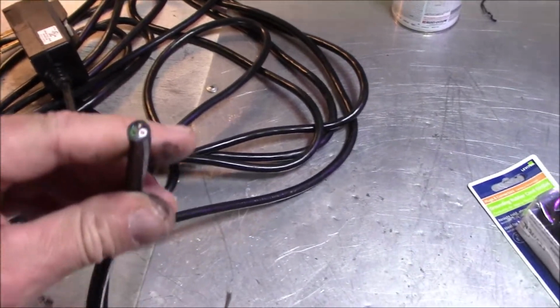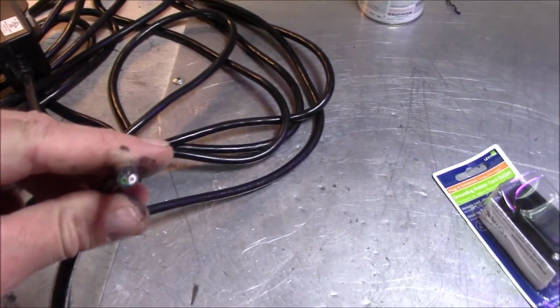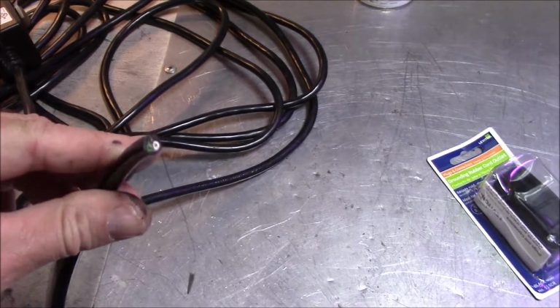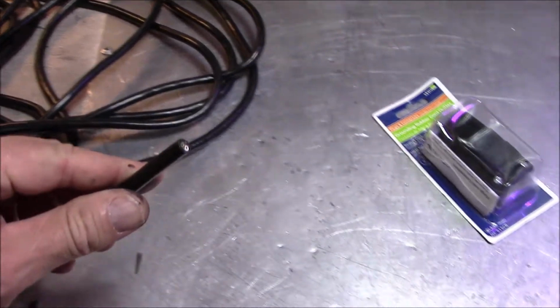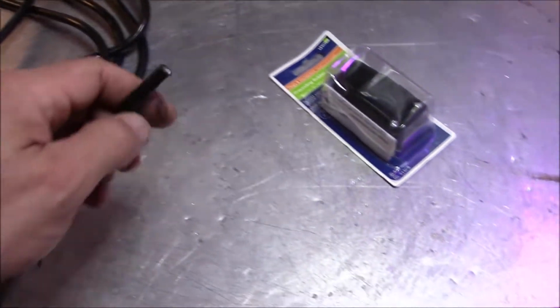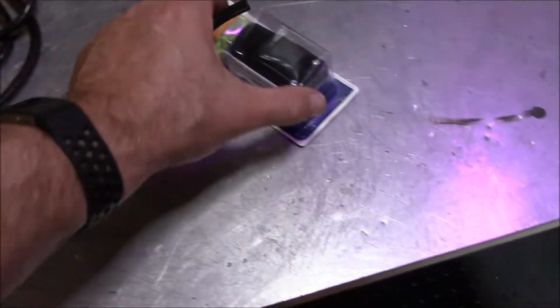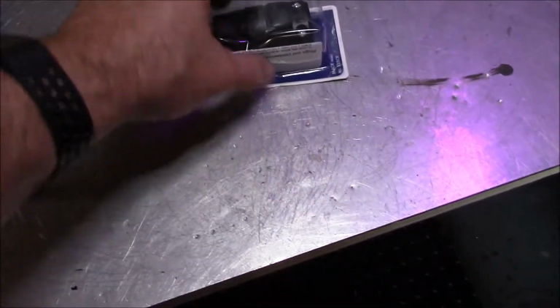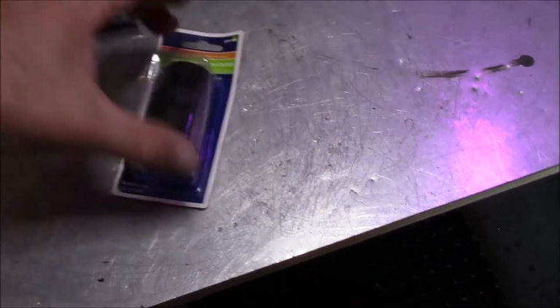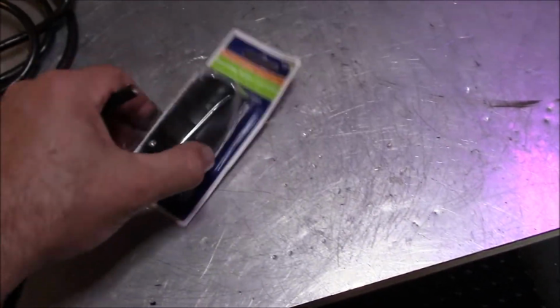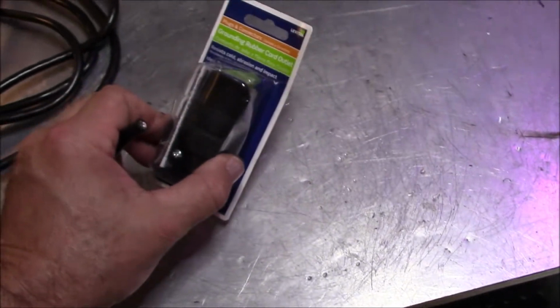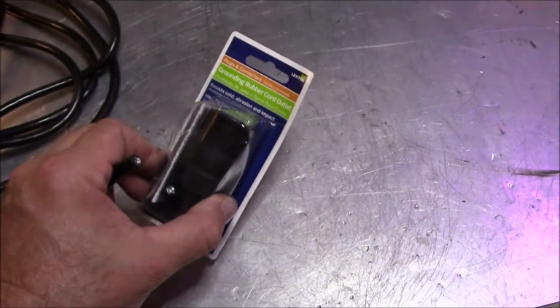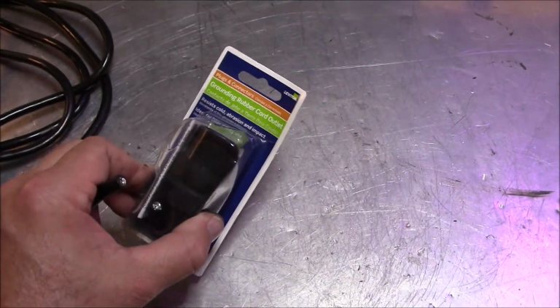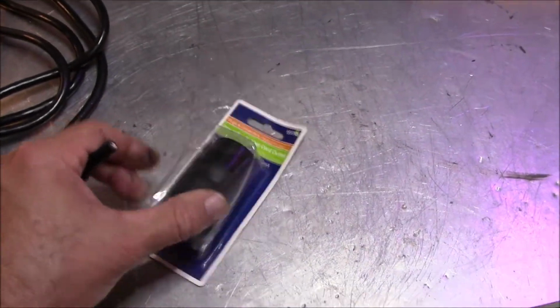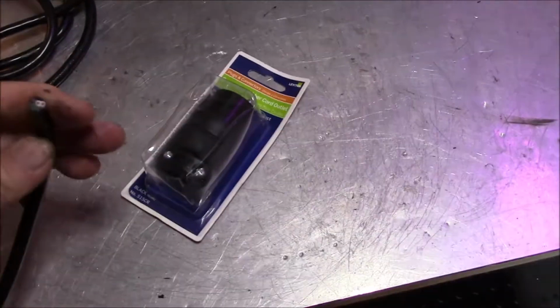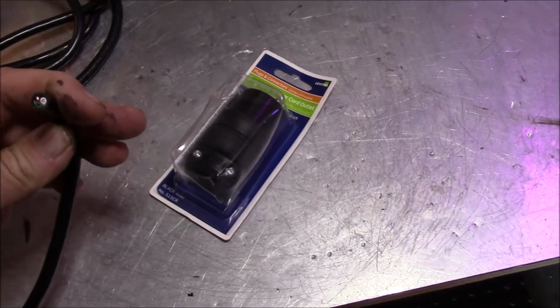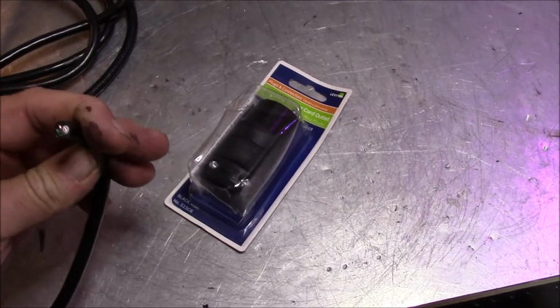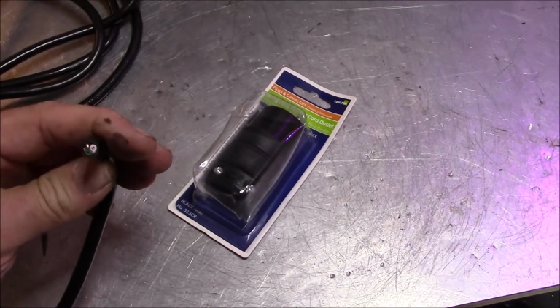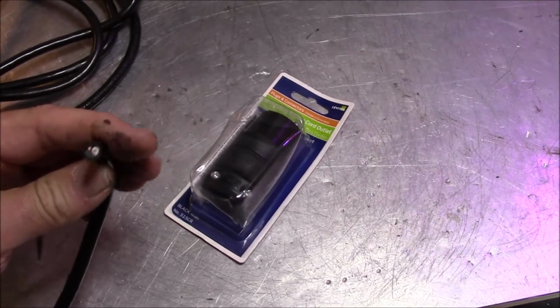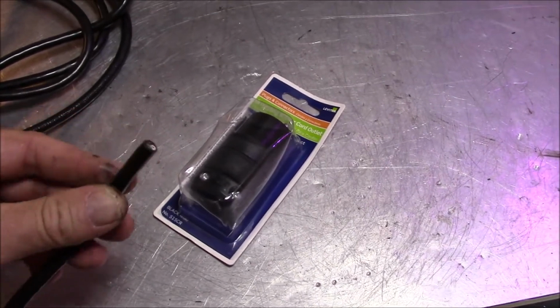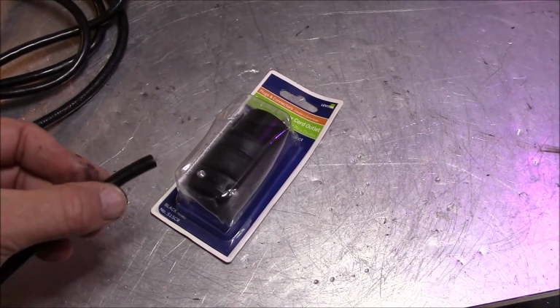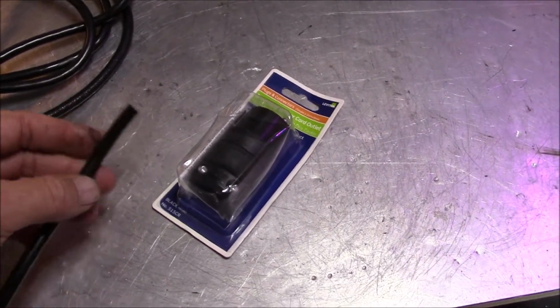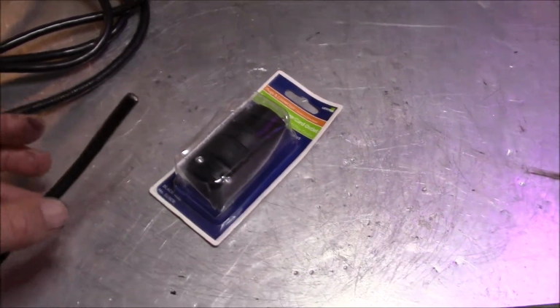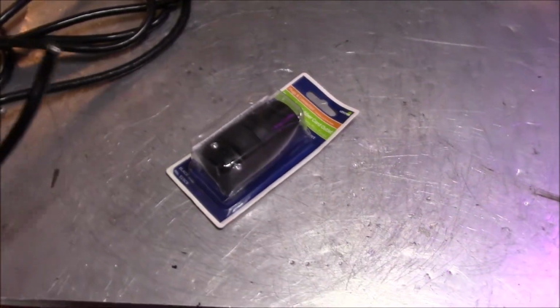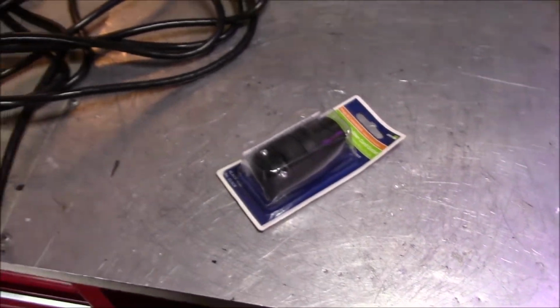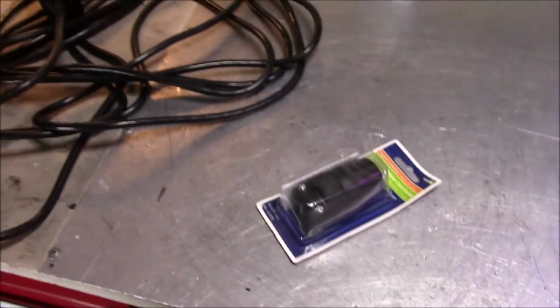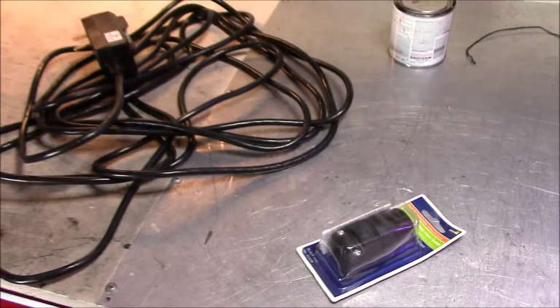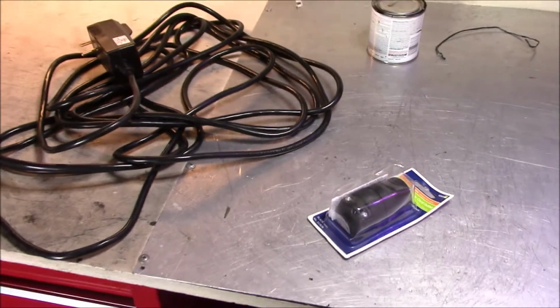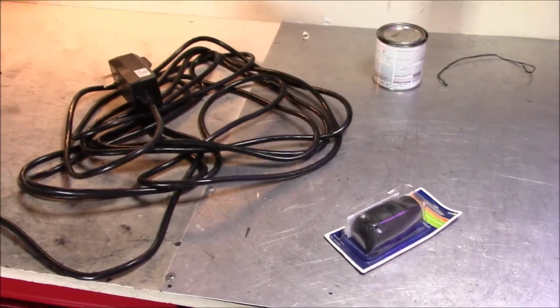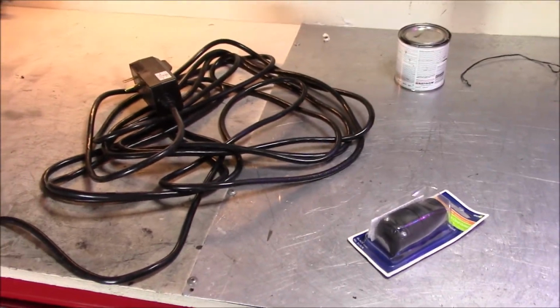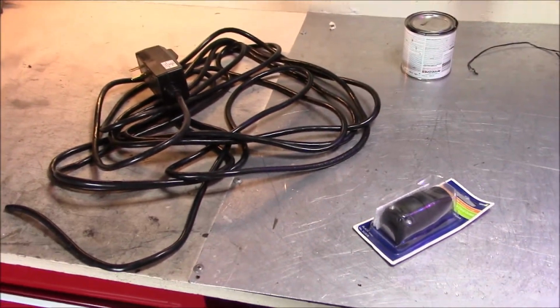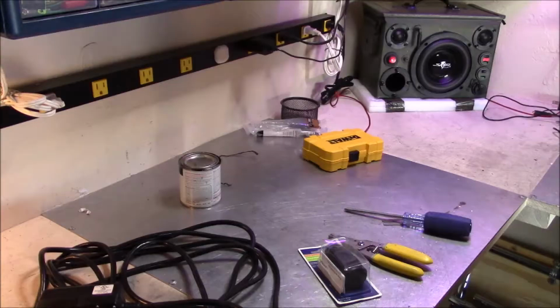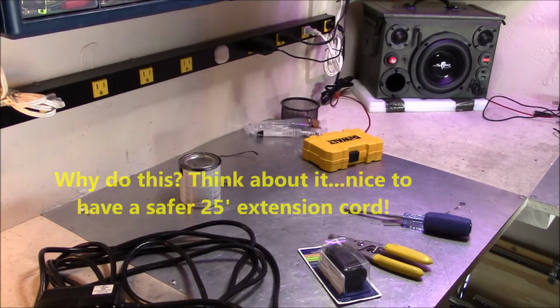So I figured, well, it's about 18 gauge. Grab one of these little Leviton heavy-duty outdoor receptacles and put all this together. Let's take a look — I'll show you my work.